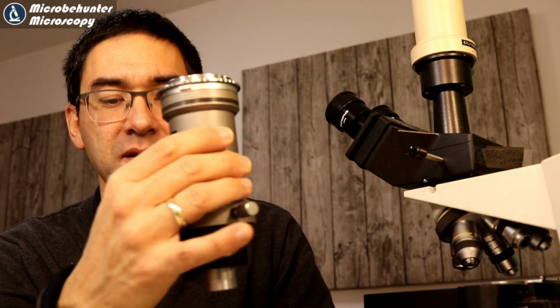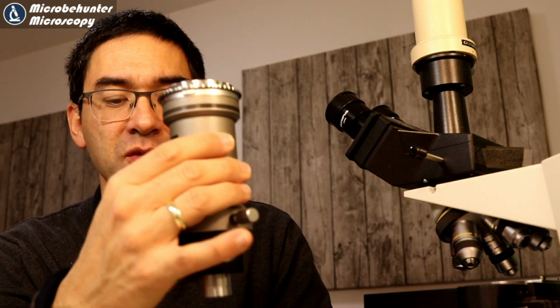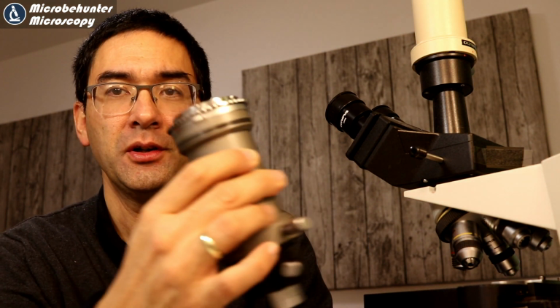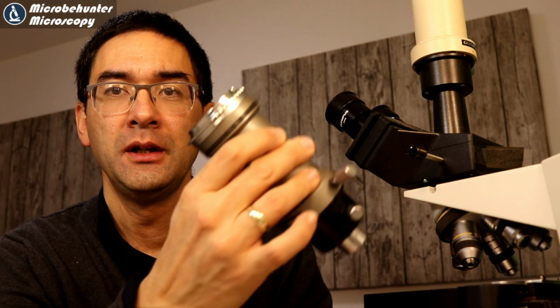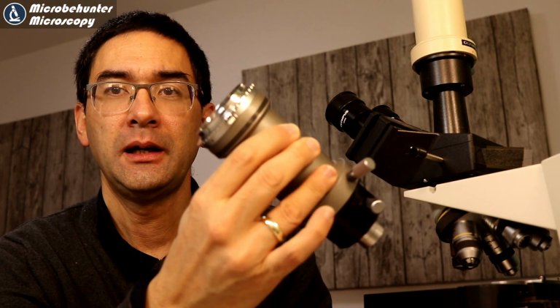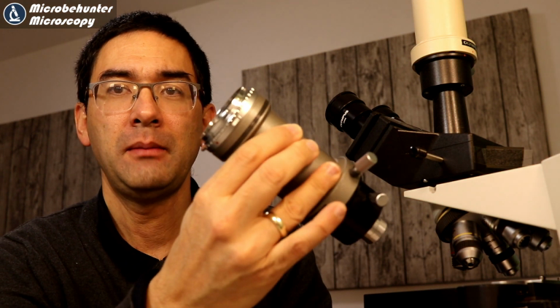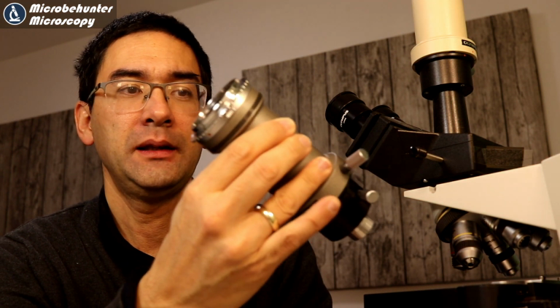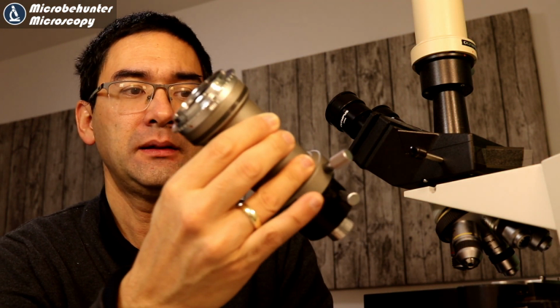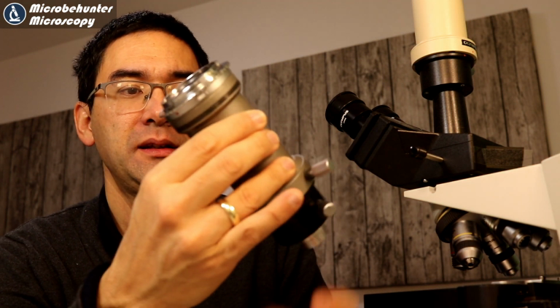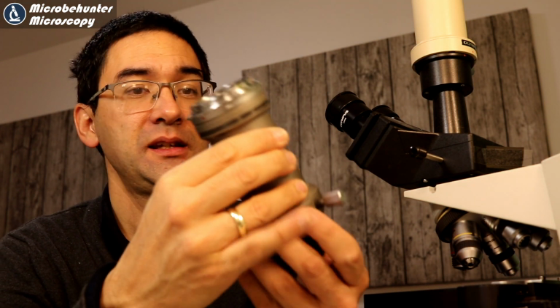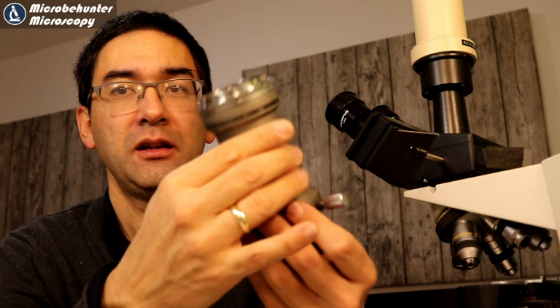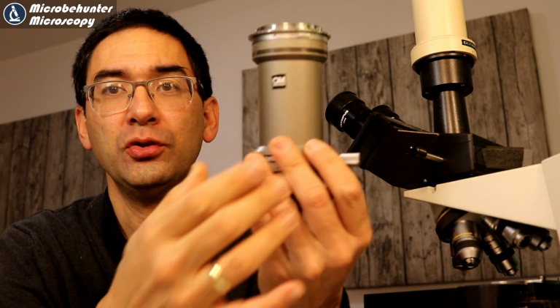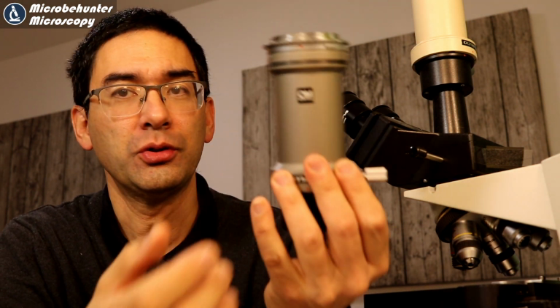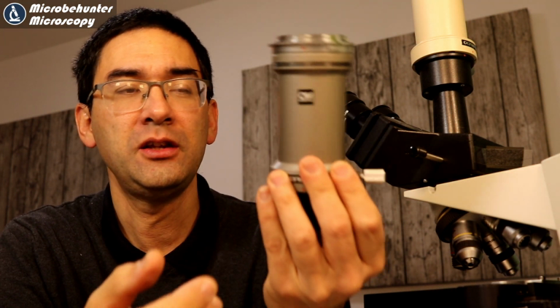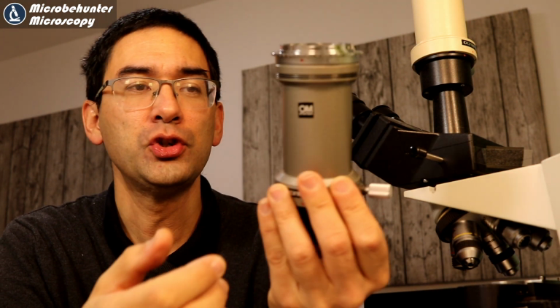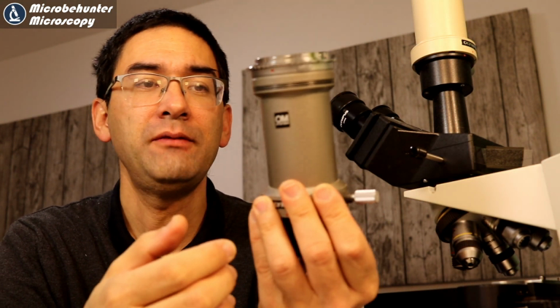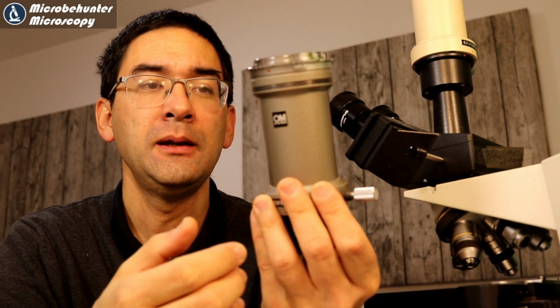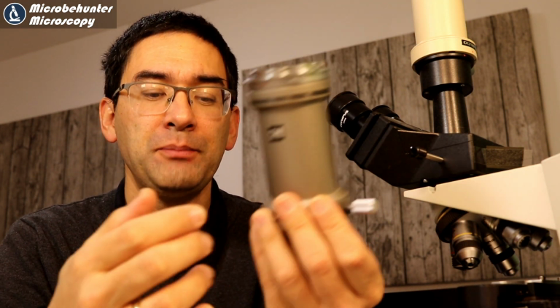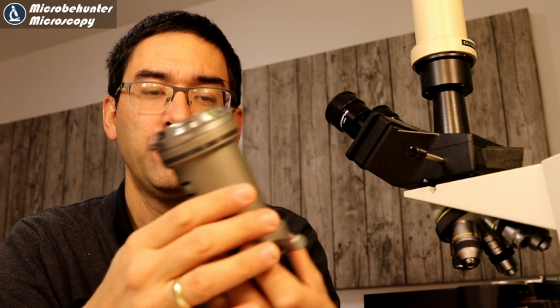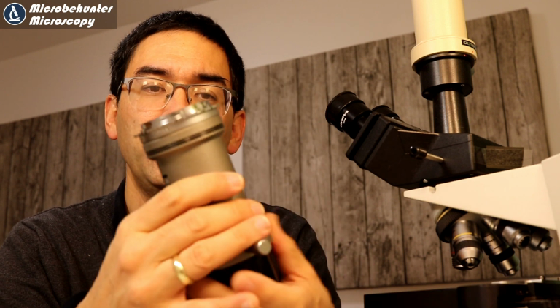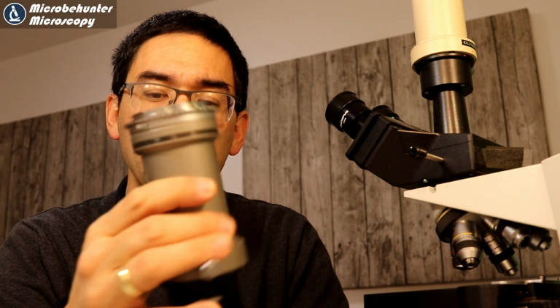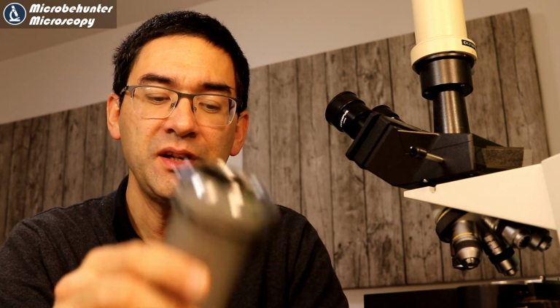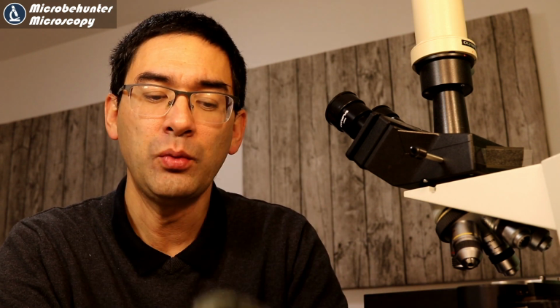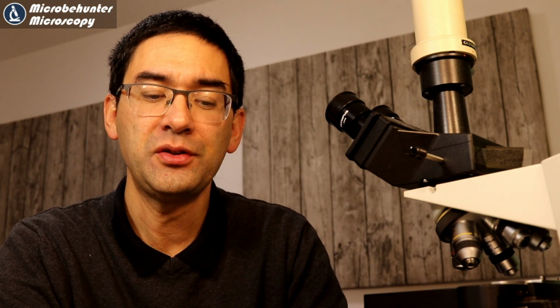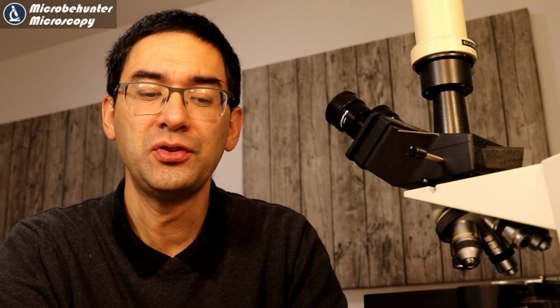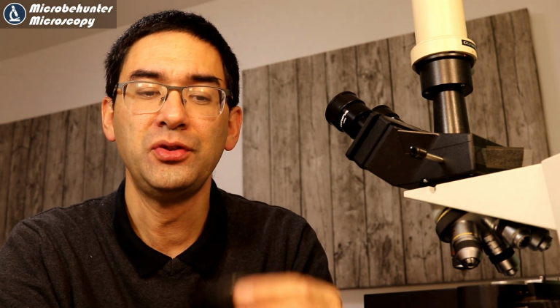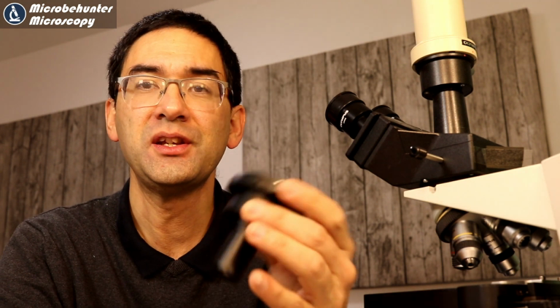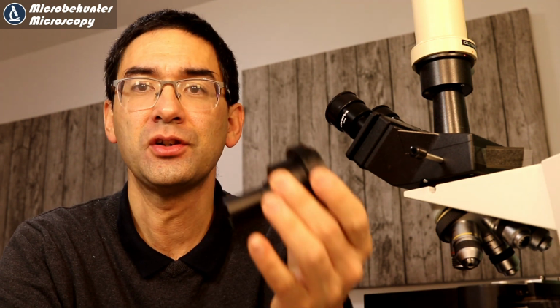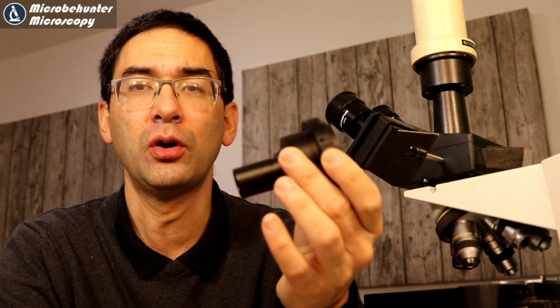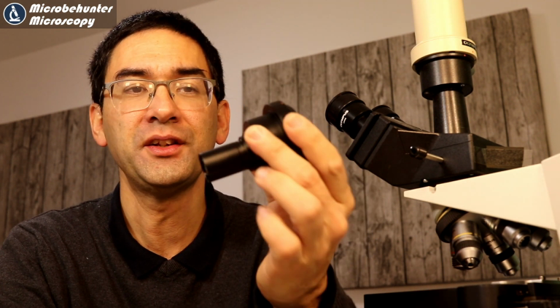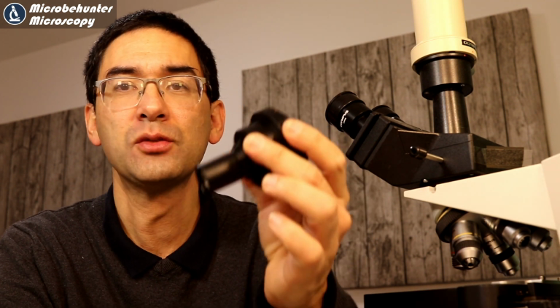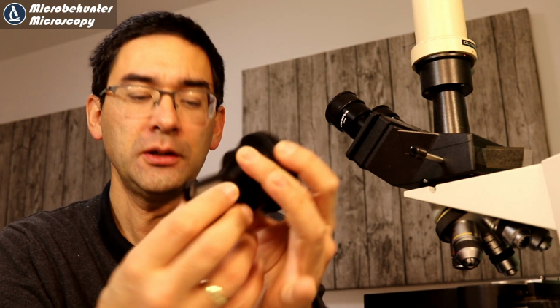I actually just want to show you the other one that I'm using — this one here. It is huge and heavy. For convenience reasons, I wanted to use the new one instead. So how does this work?